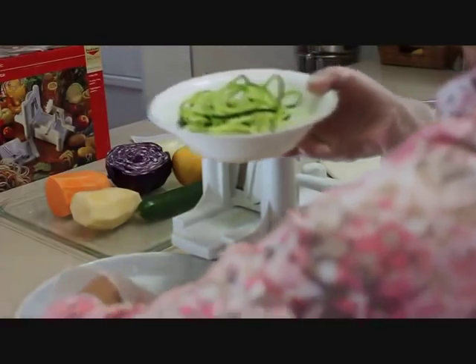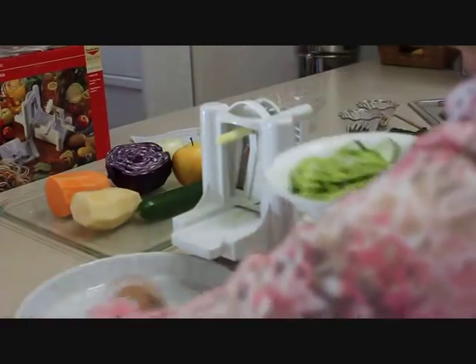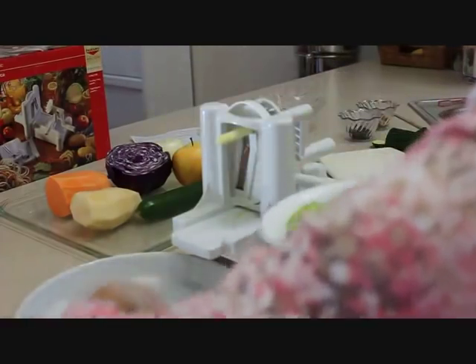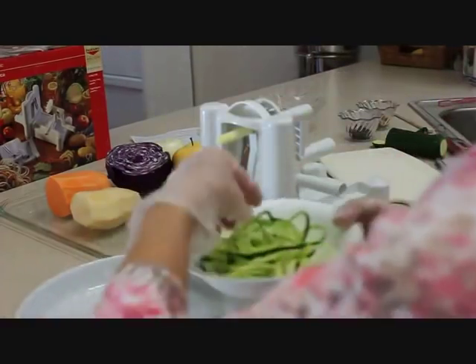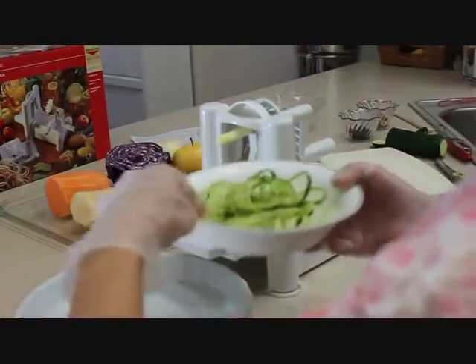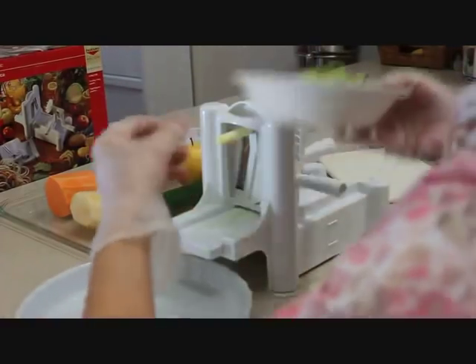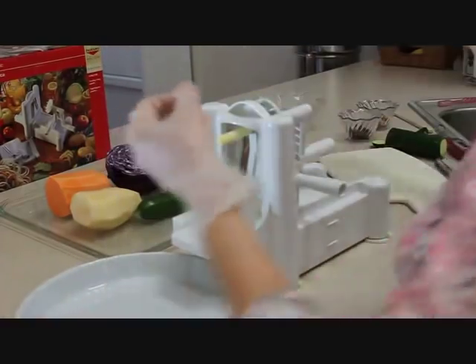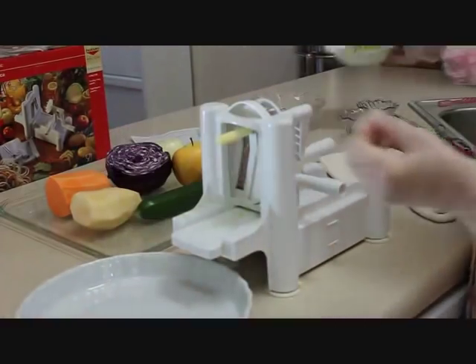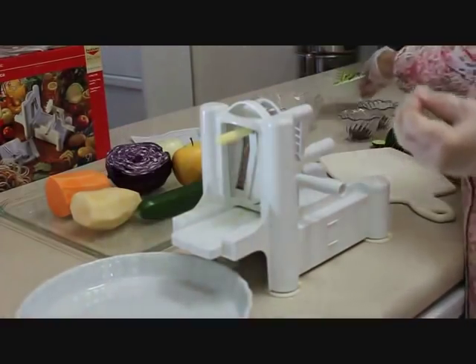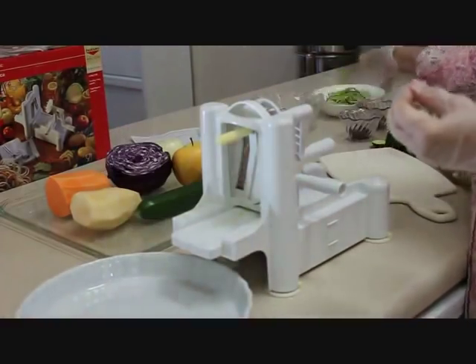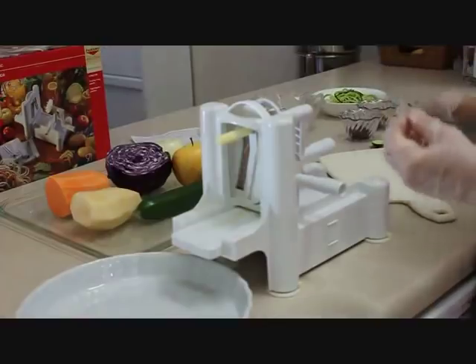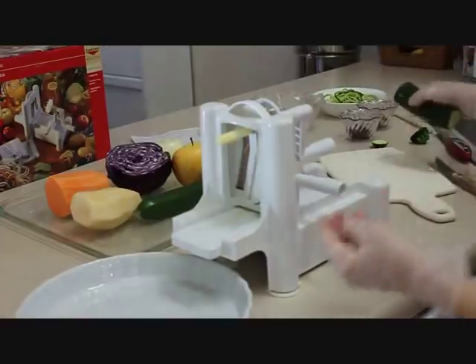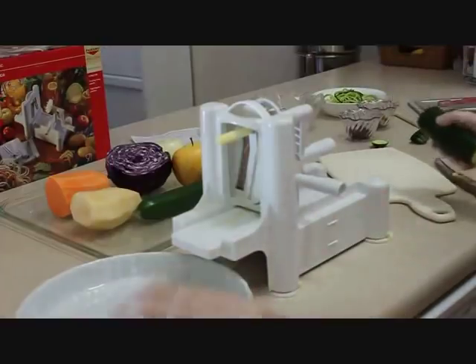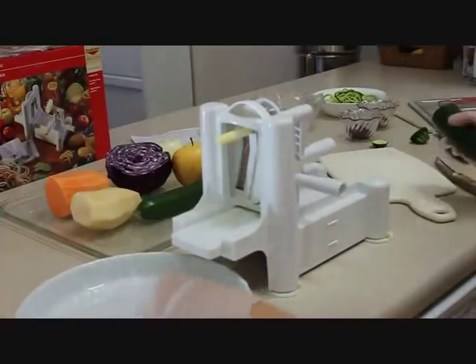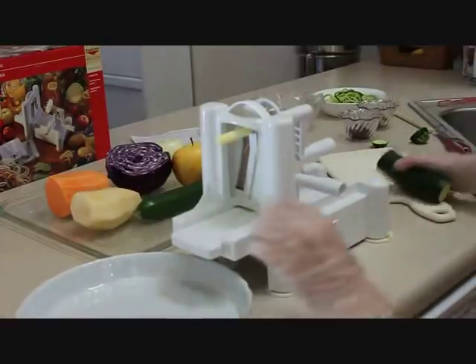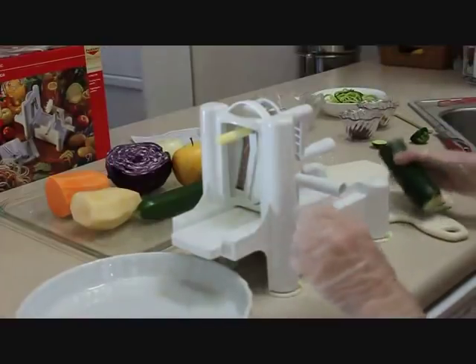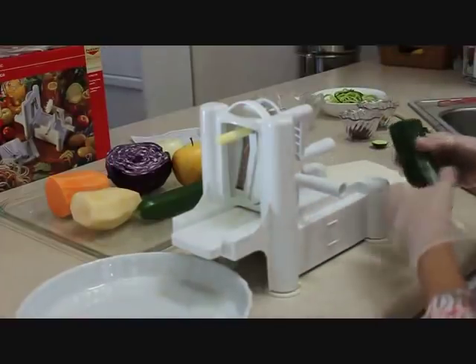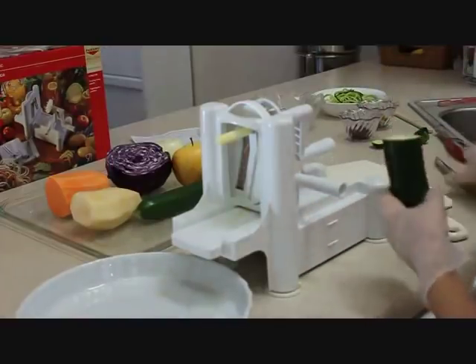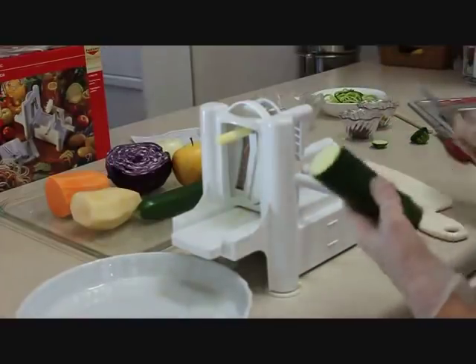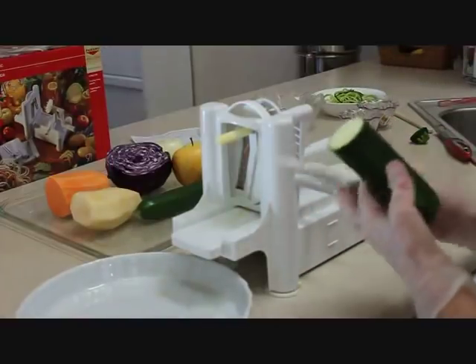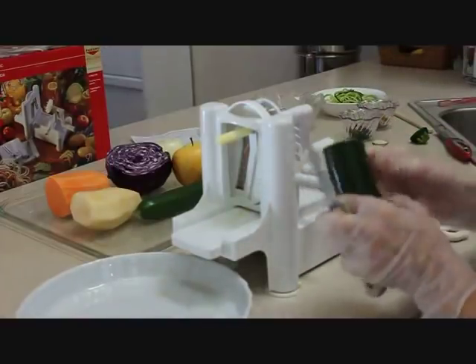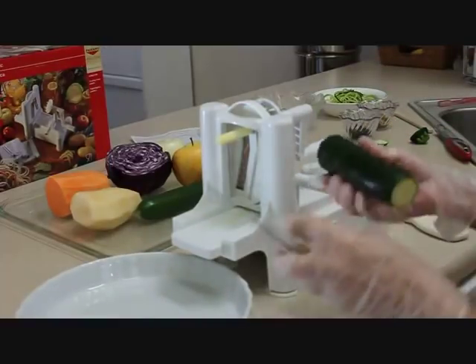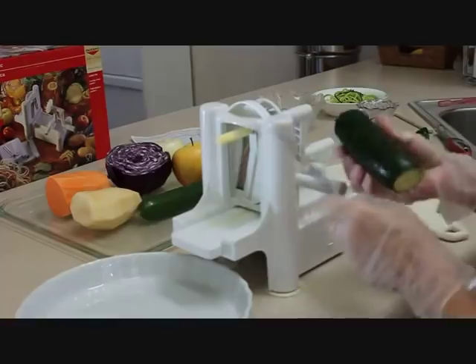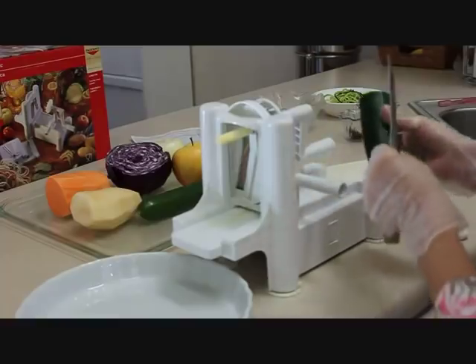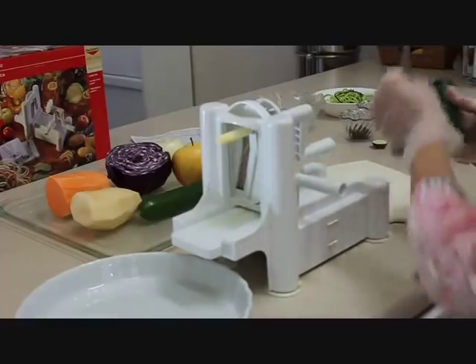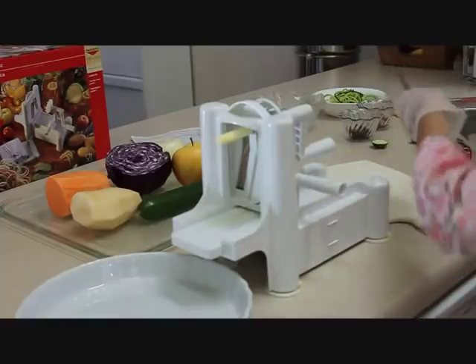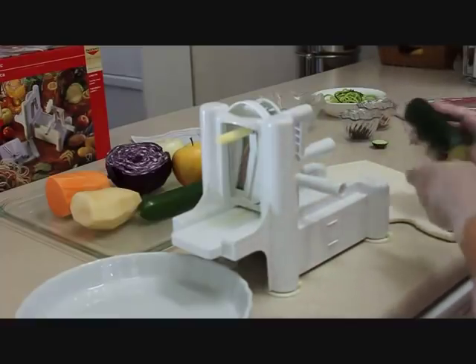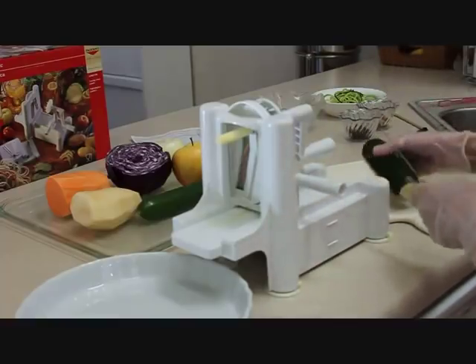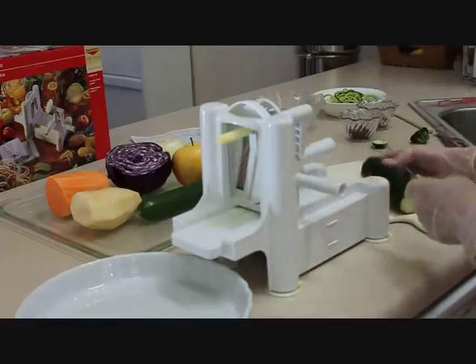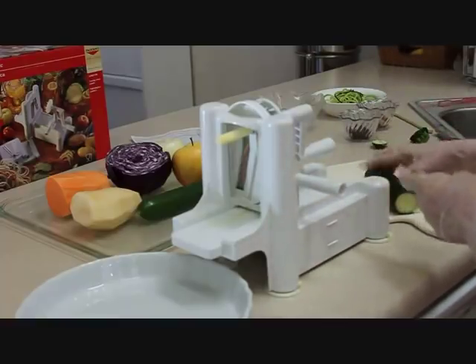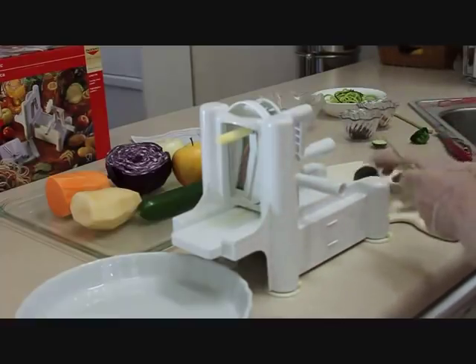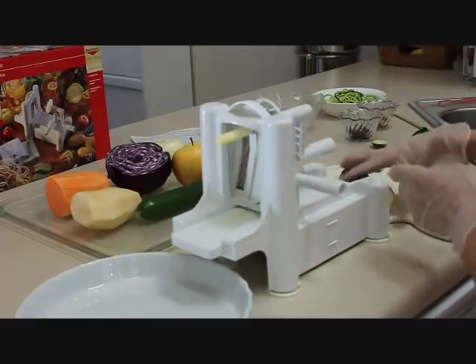I'm going to put these to the side. Next I want to show you how to make a zucchini slaw. You saw how long those noodles were — sometimes you don't want them to be that long, and definitely for slaw I don't want them to be that long.